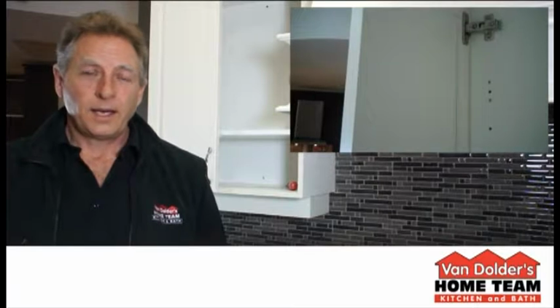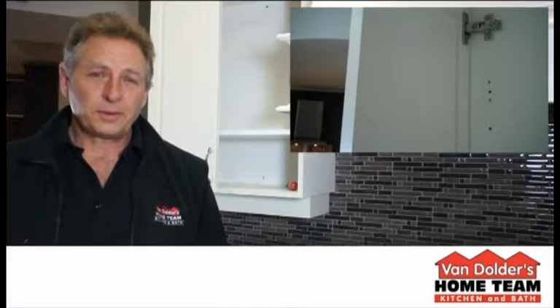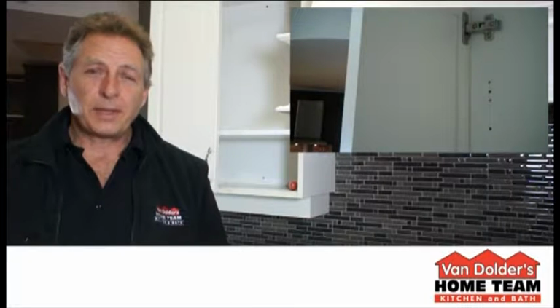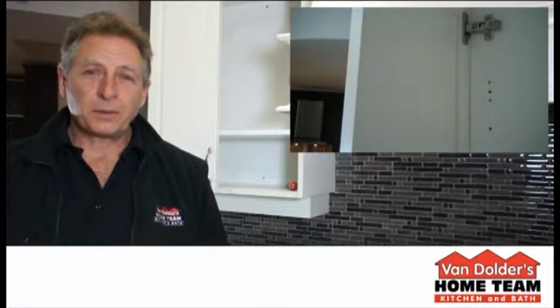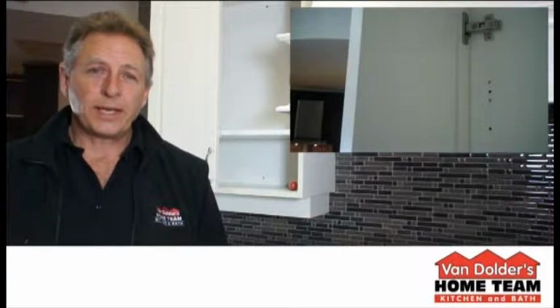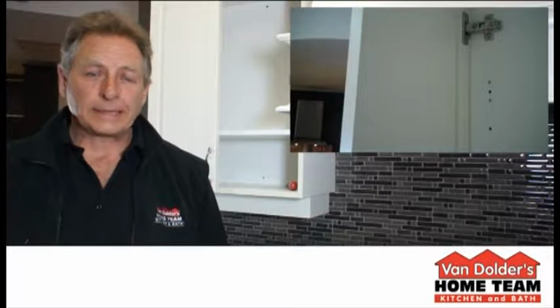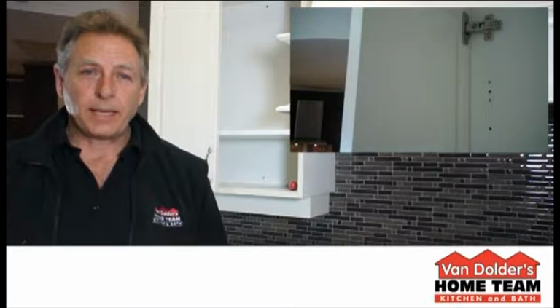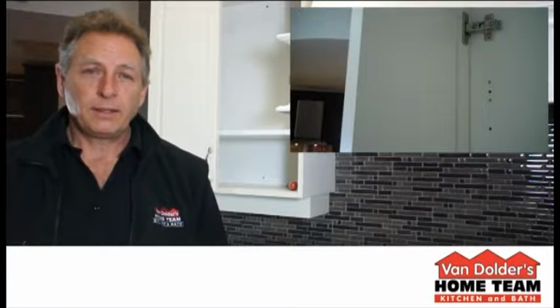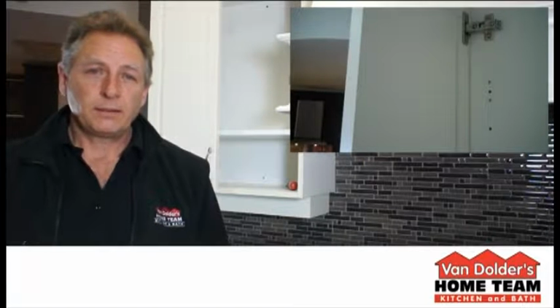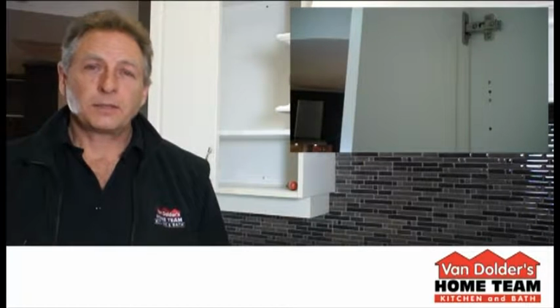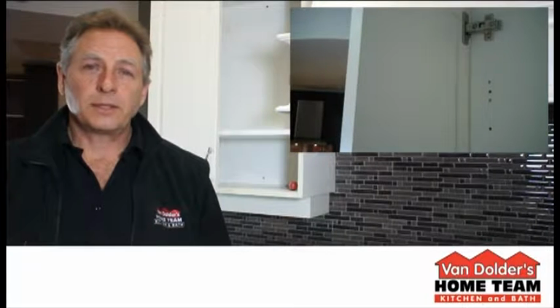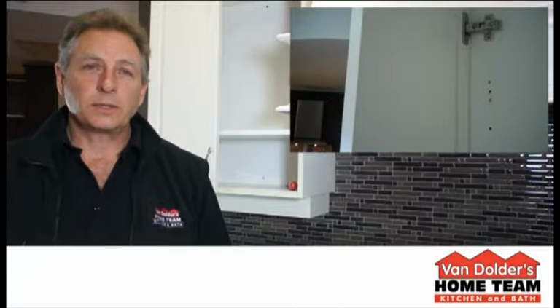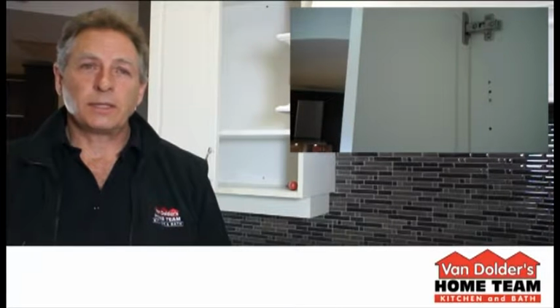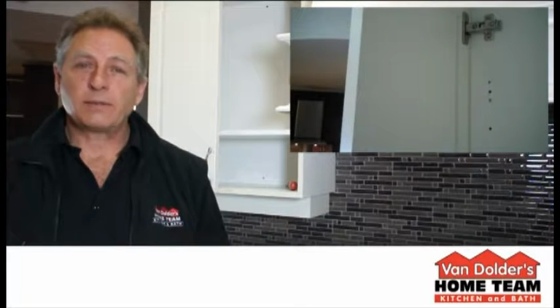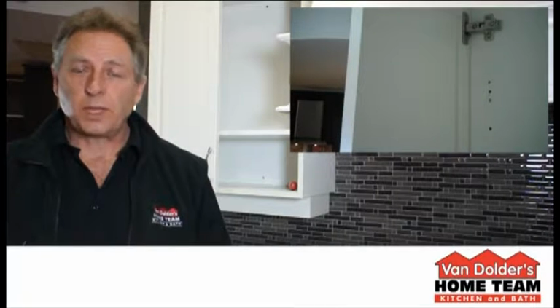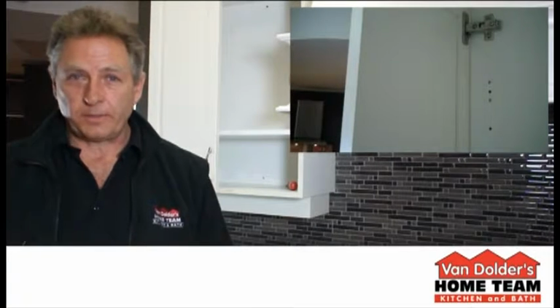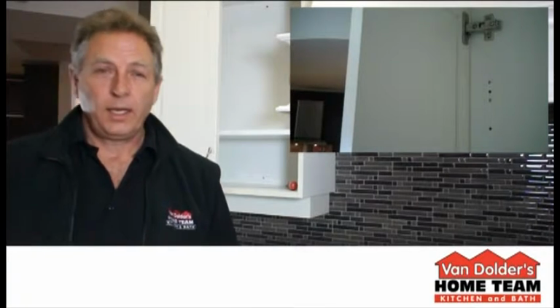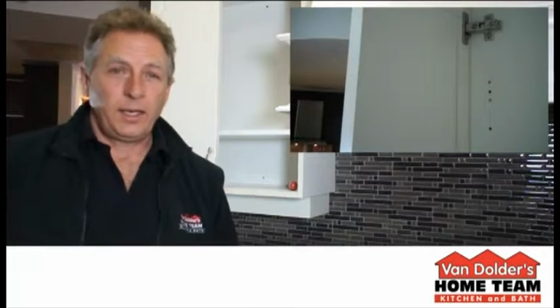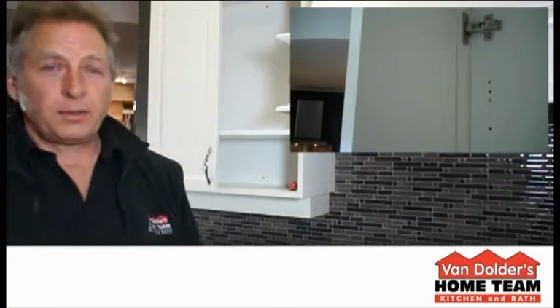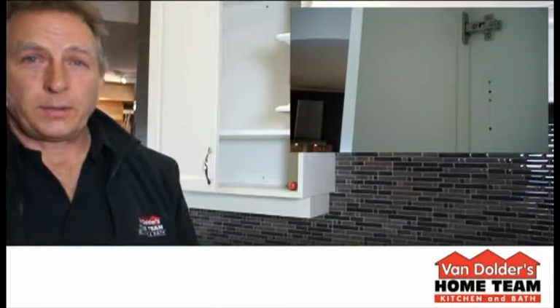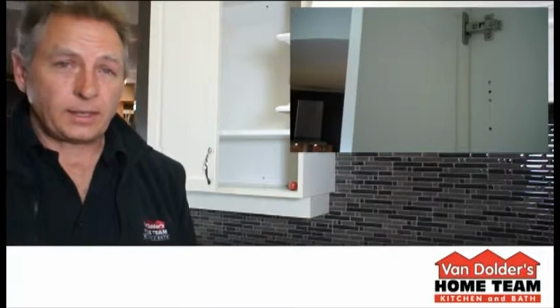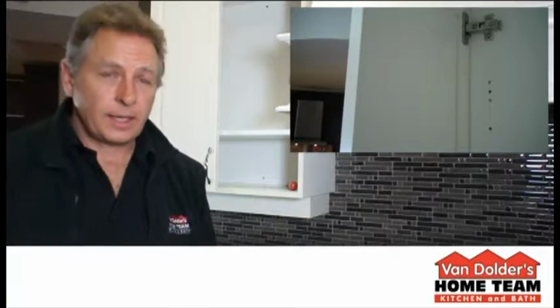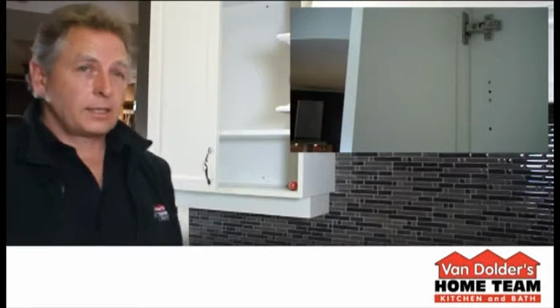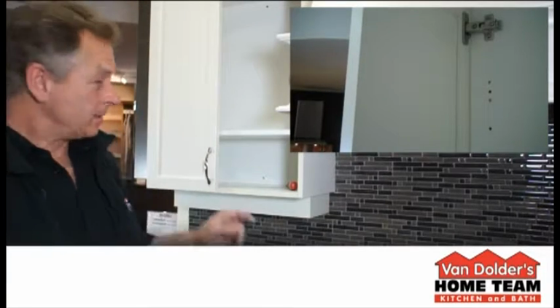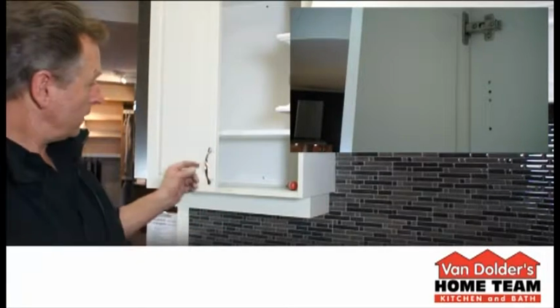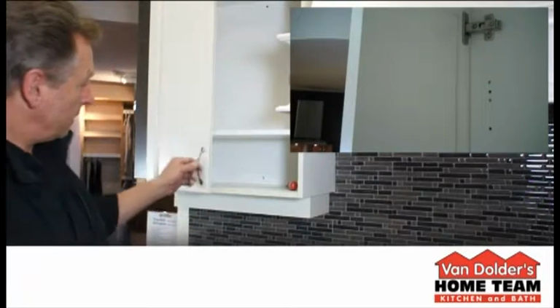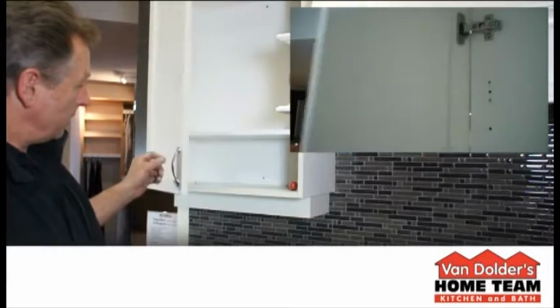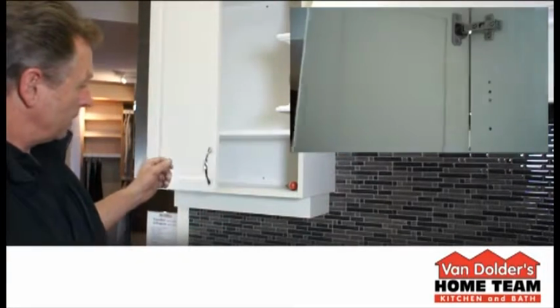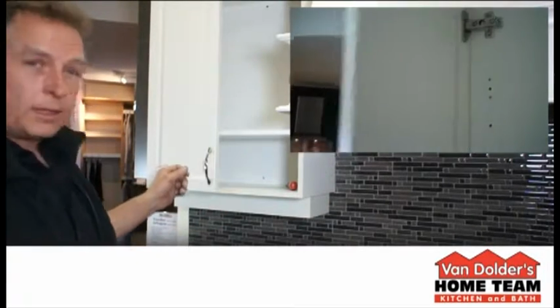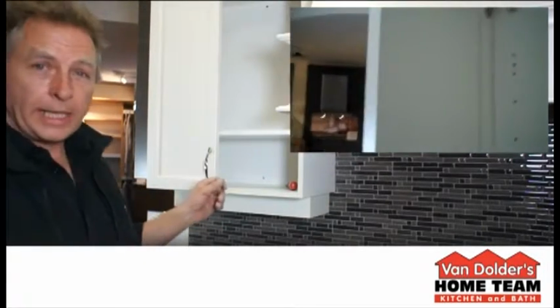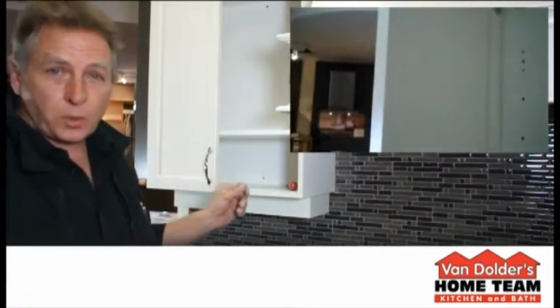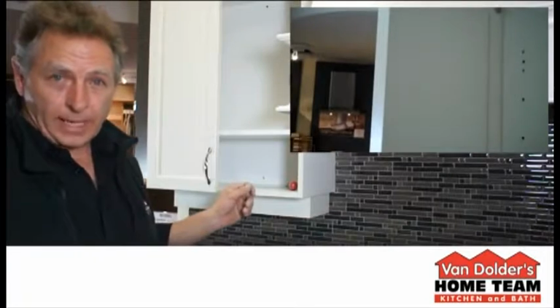Hi folks, I'm Bob Vandoler from Vandoler's Kitchen and Bath, and today I'm going to show you how to install a soft-close plunger. I'll show you what that does — it has to do with eliminating the door slam.